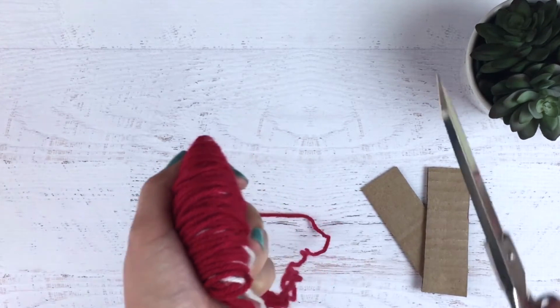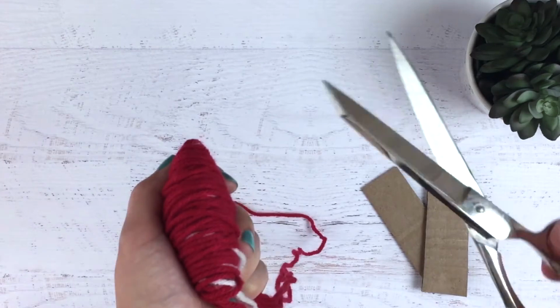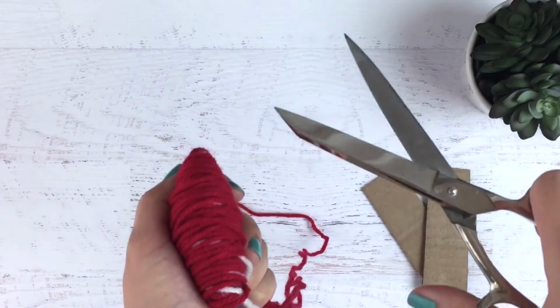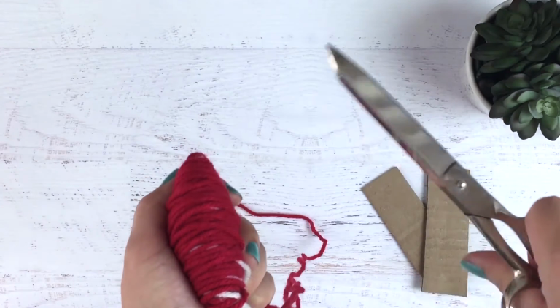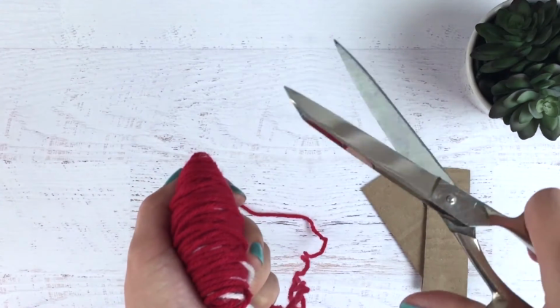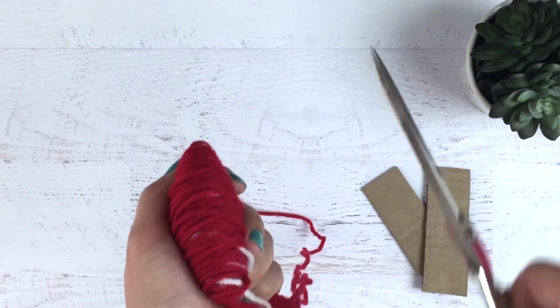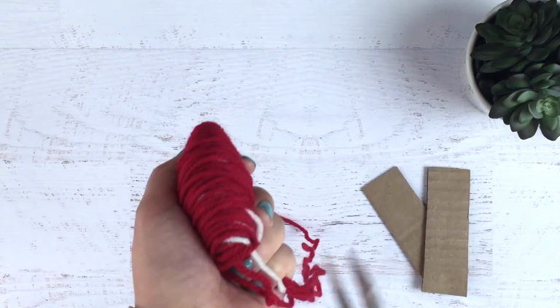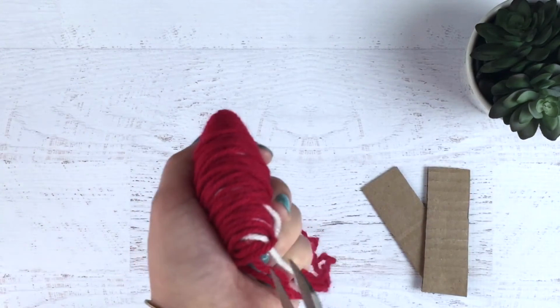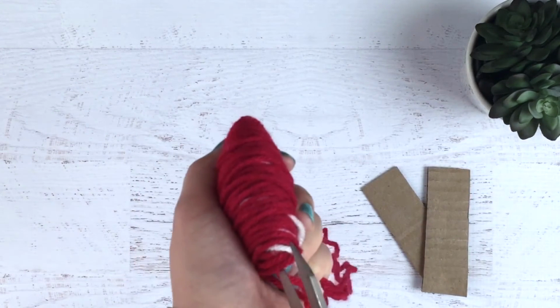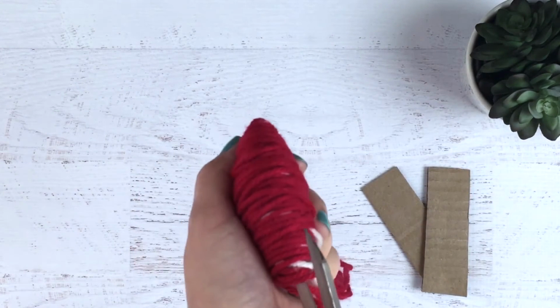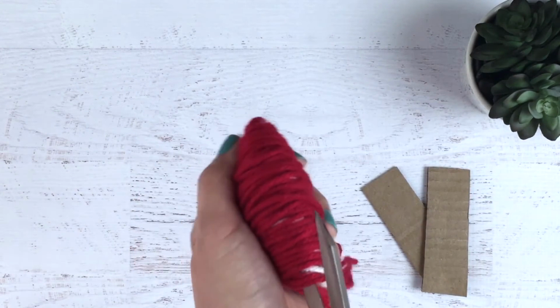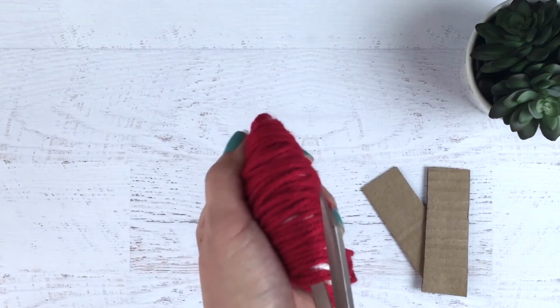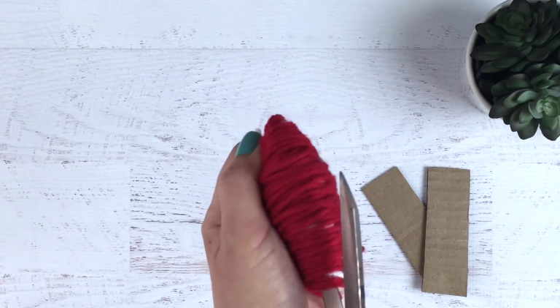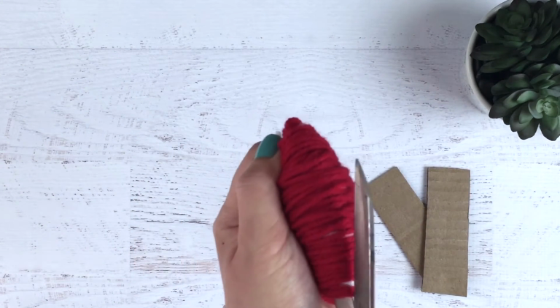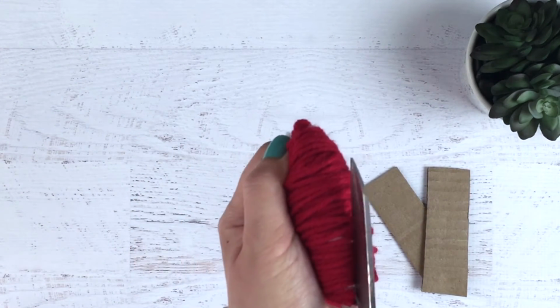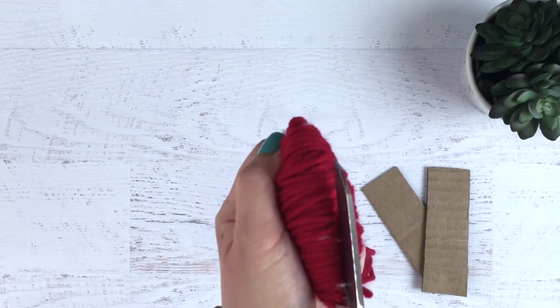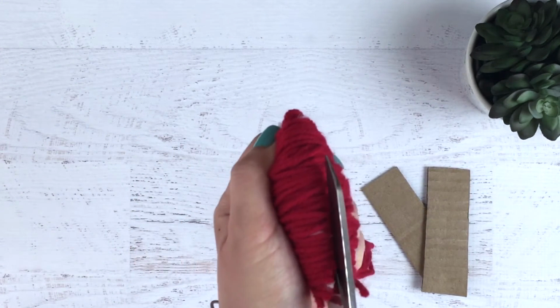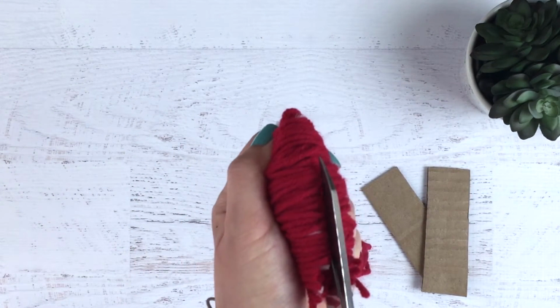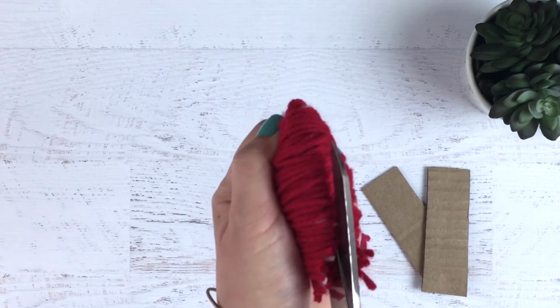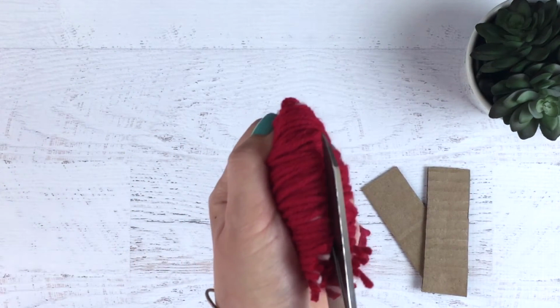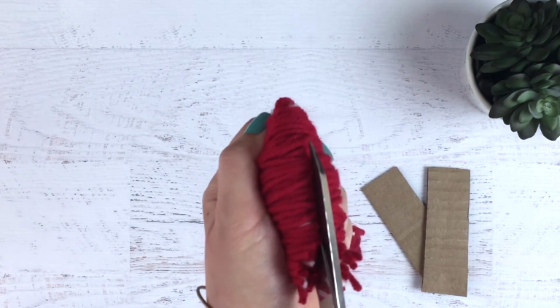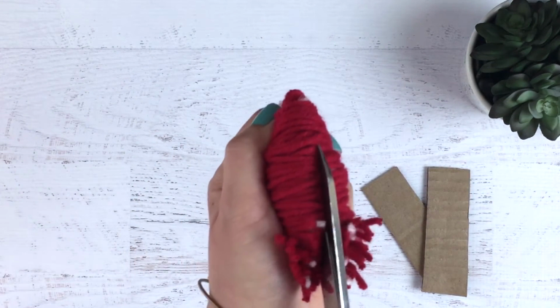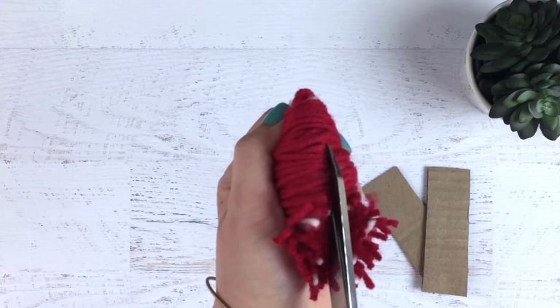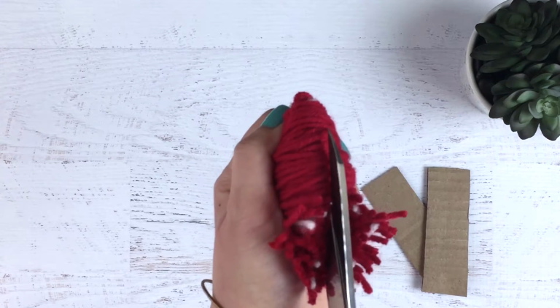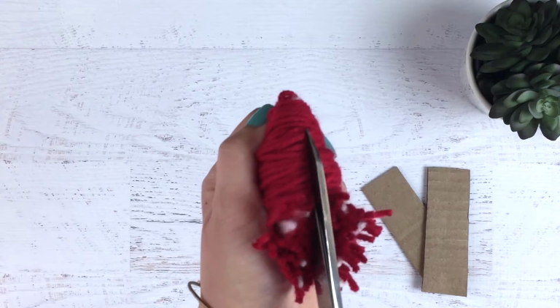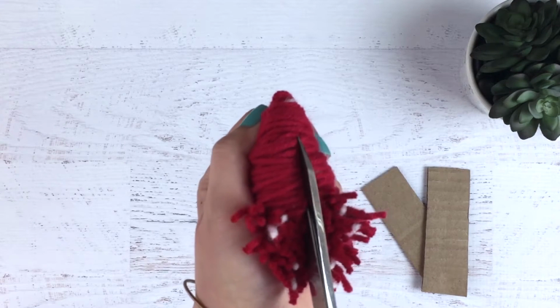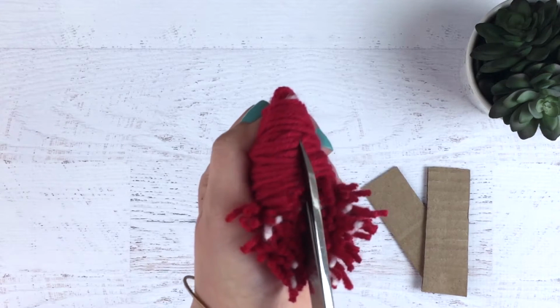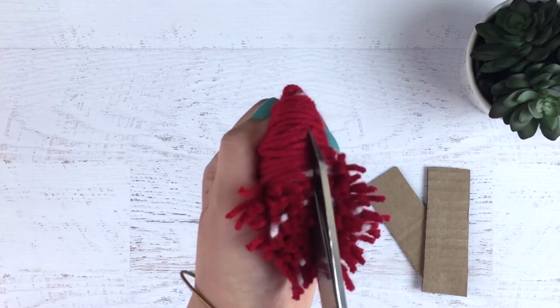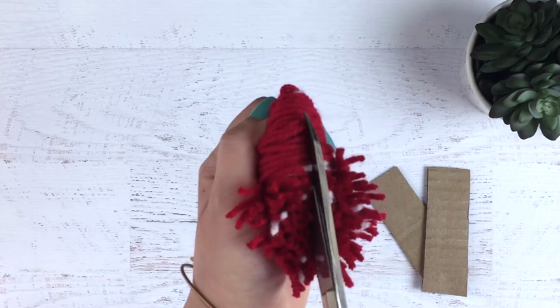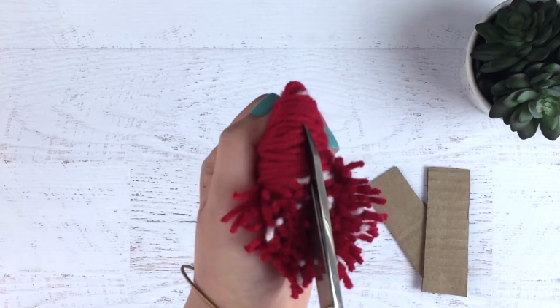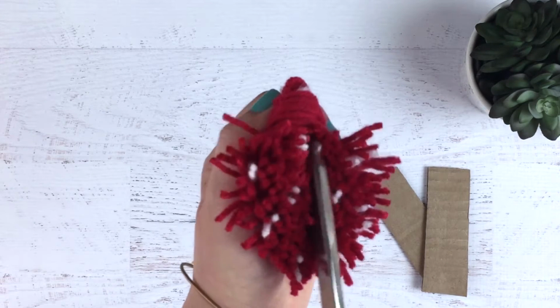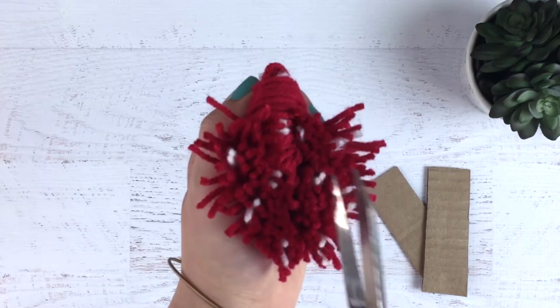Now using some really, really sharp scissors, you're just going to go ahead and cut through all of those loops that you just made. Be careful not to cut your fingers.